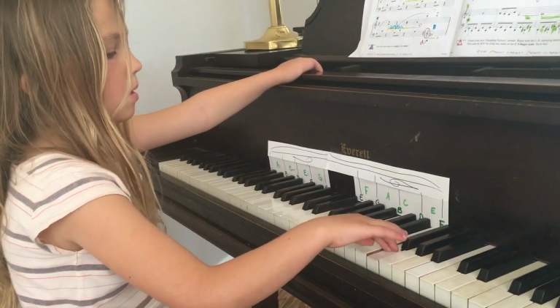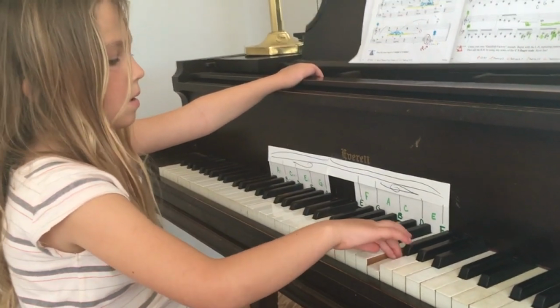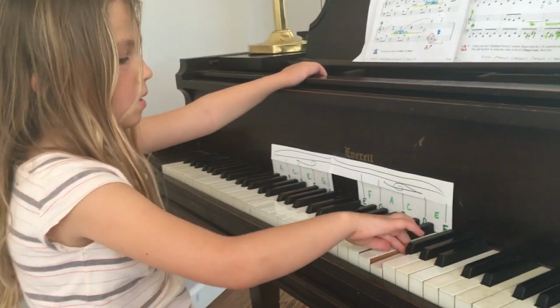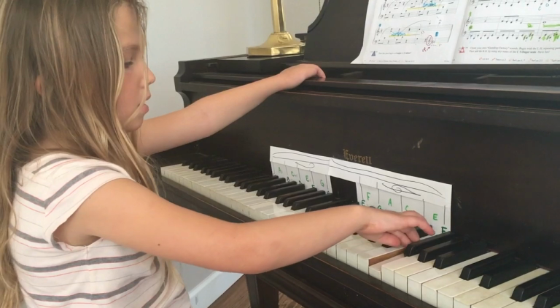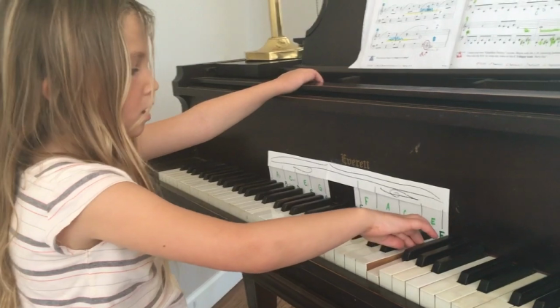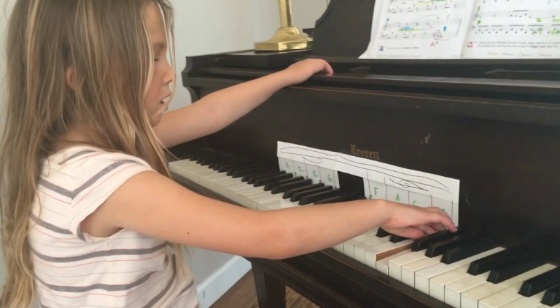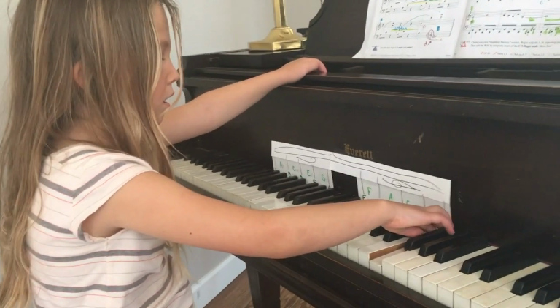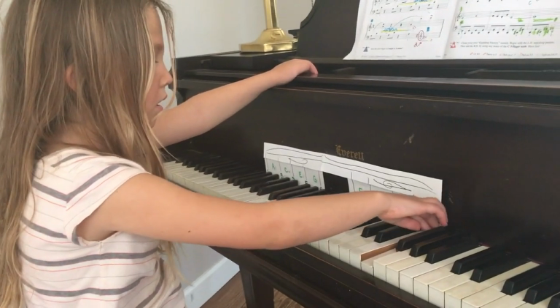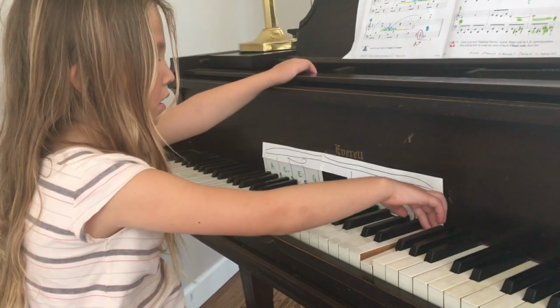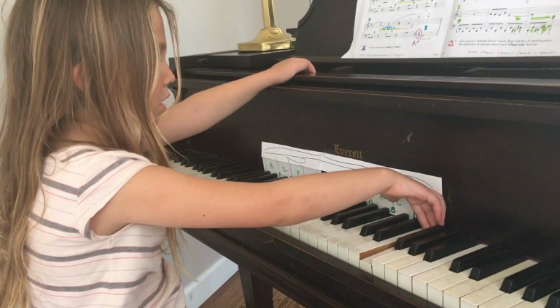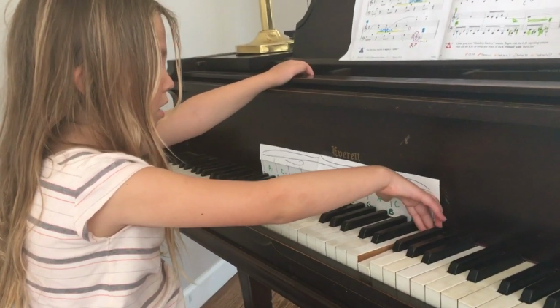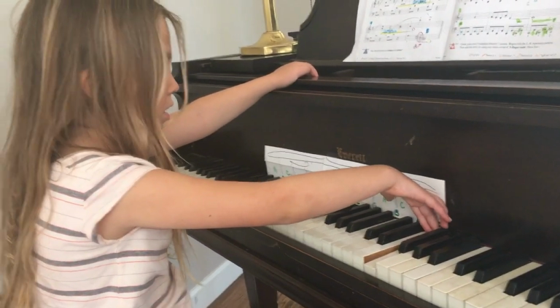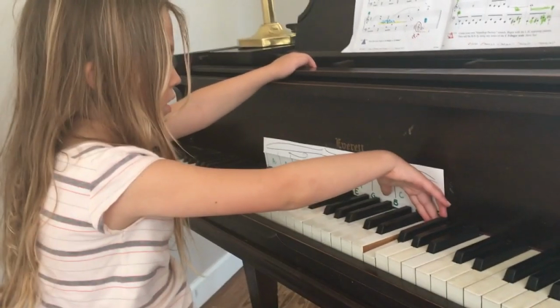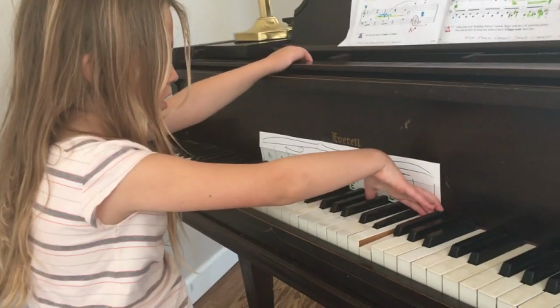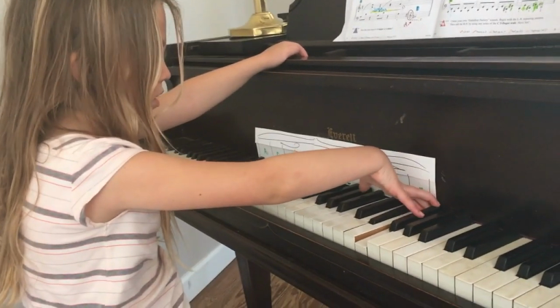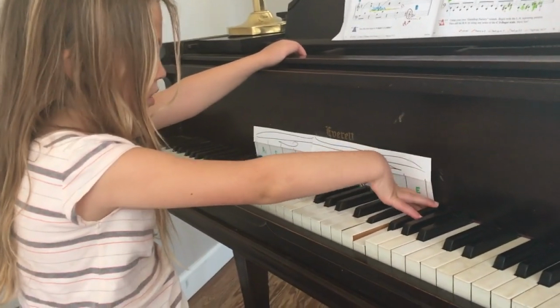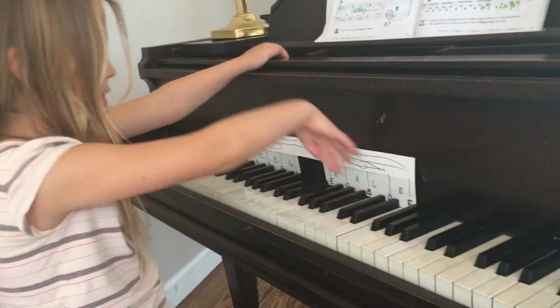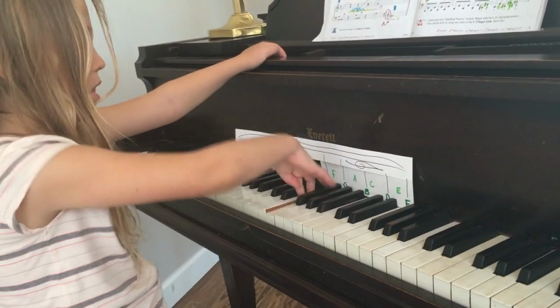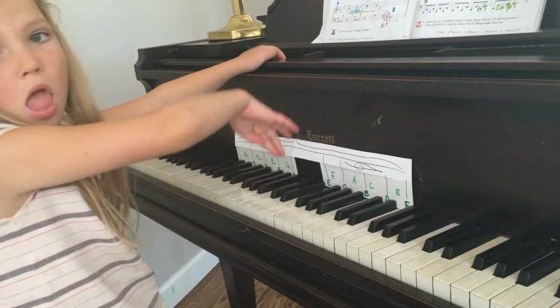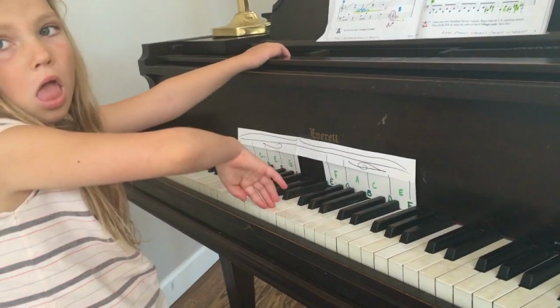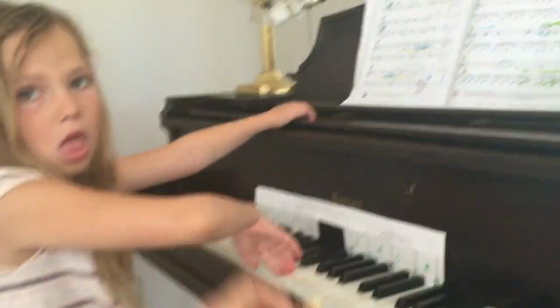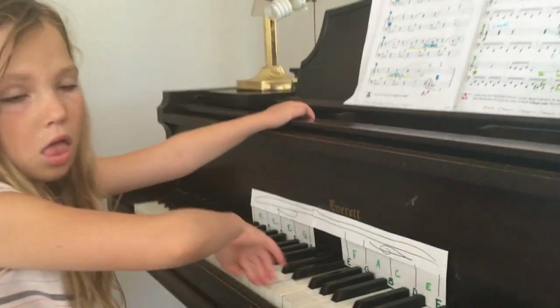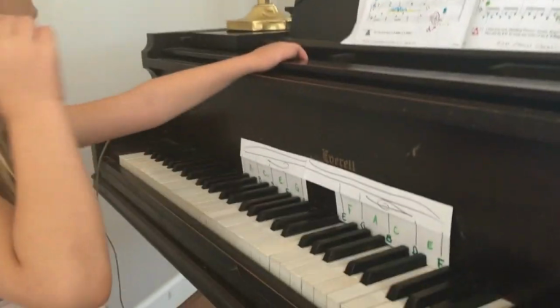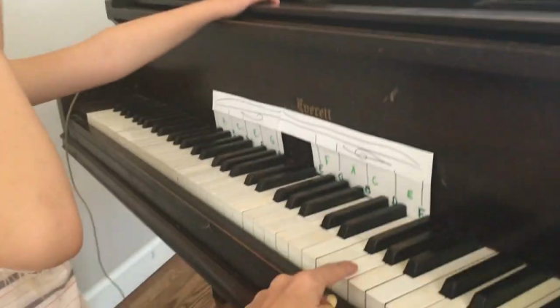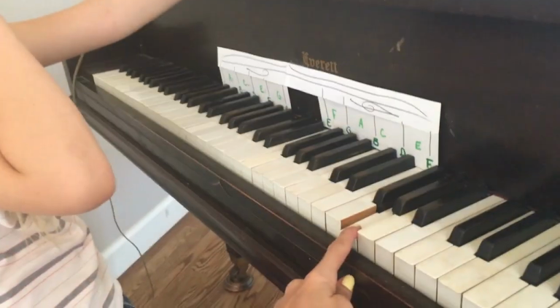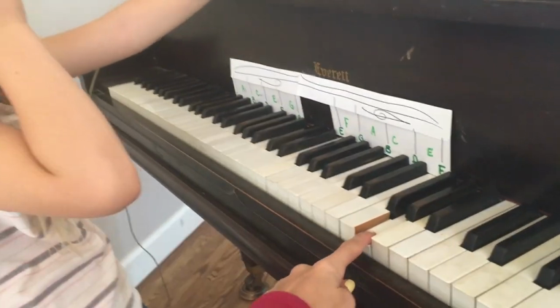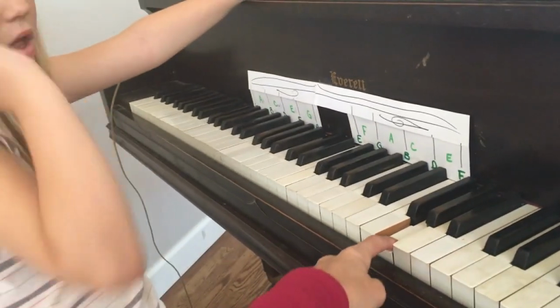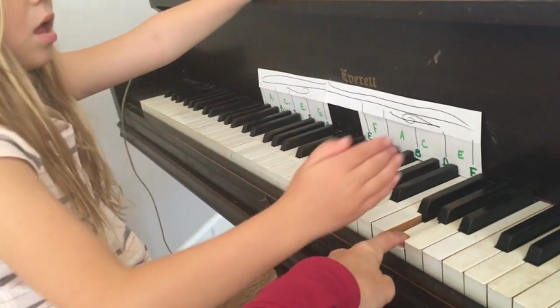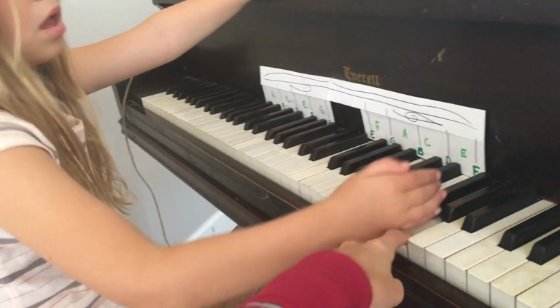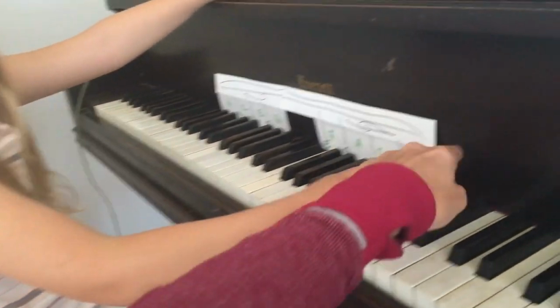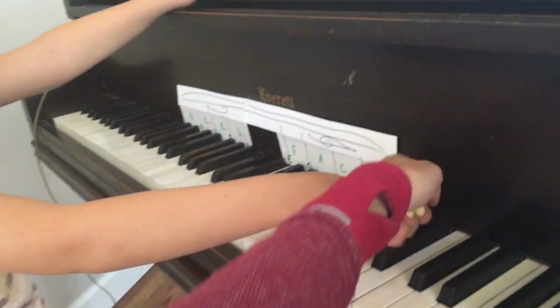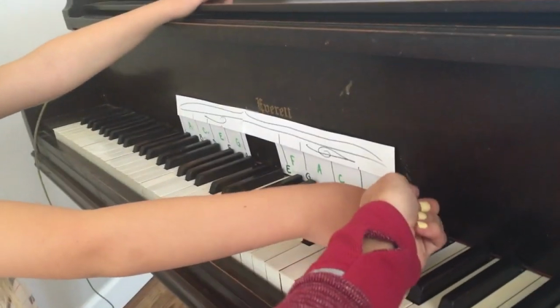Which one is the last line note? What note sits on top of the staff — one higher than the line note? This one's harder, I was just testing it. This one sits on top of it, right here.